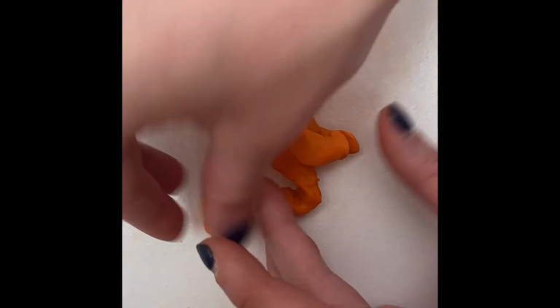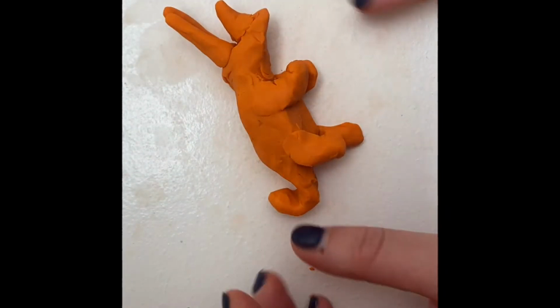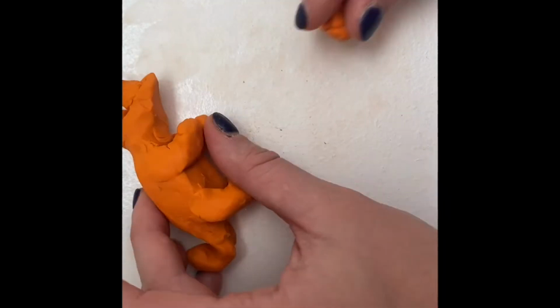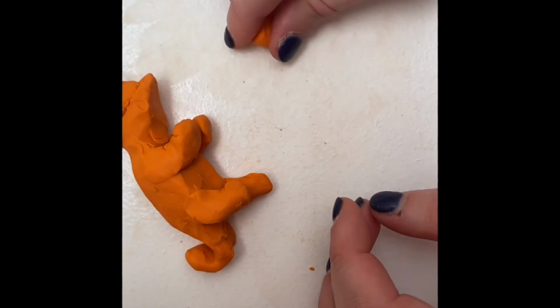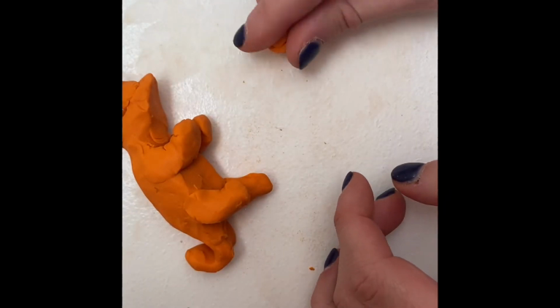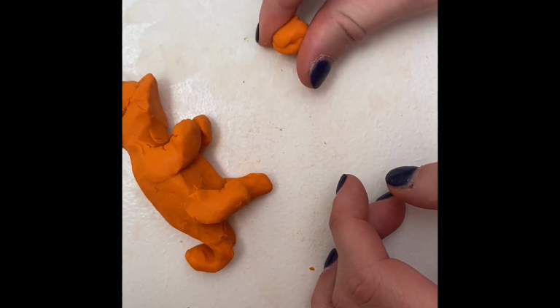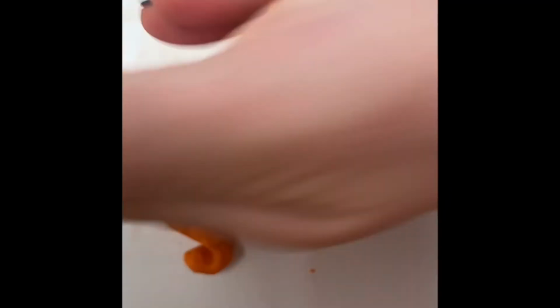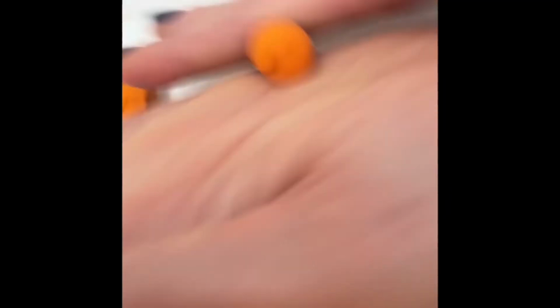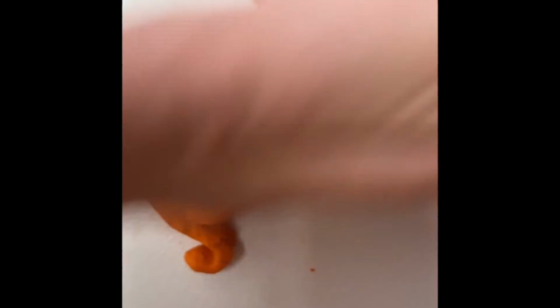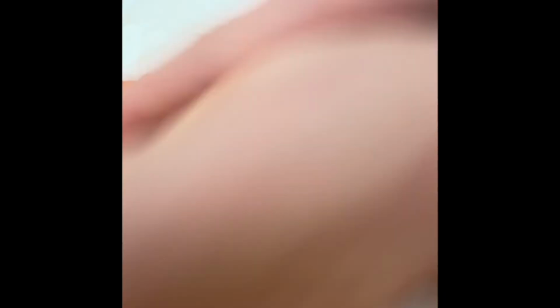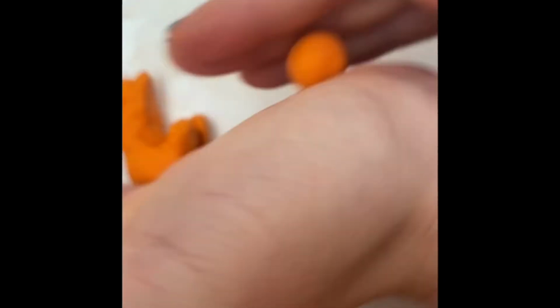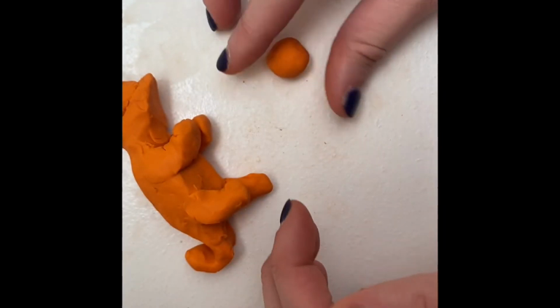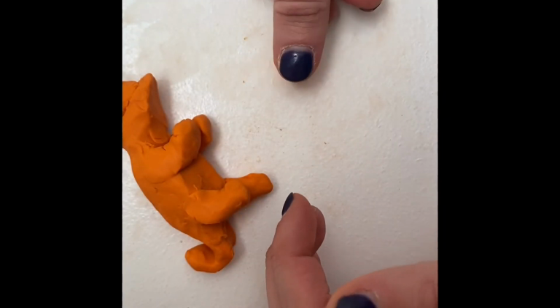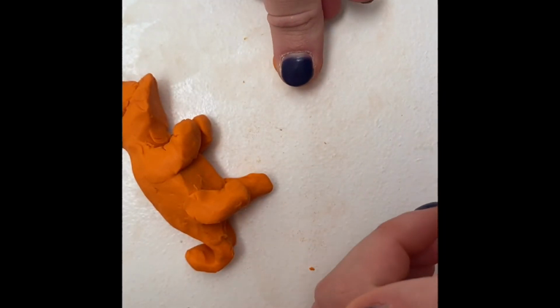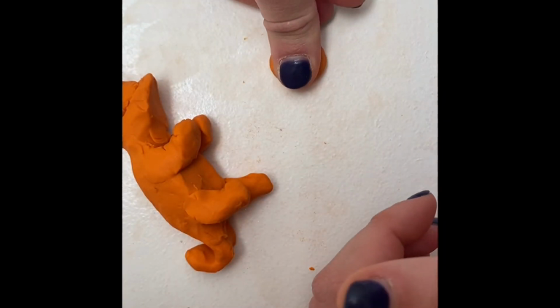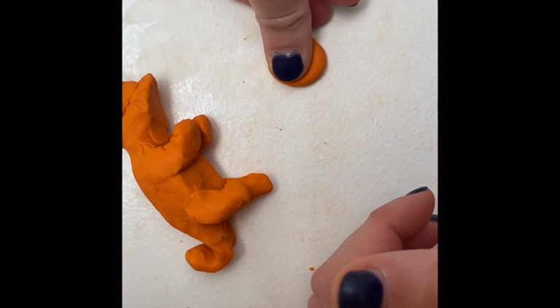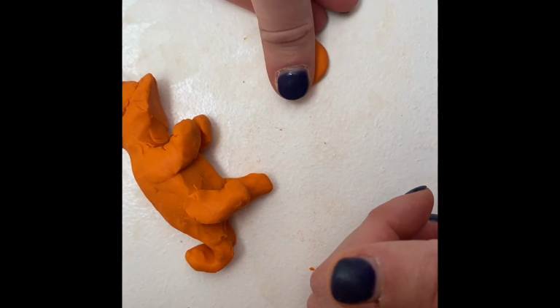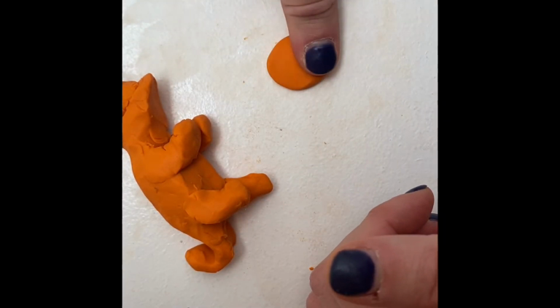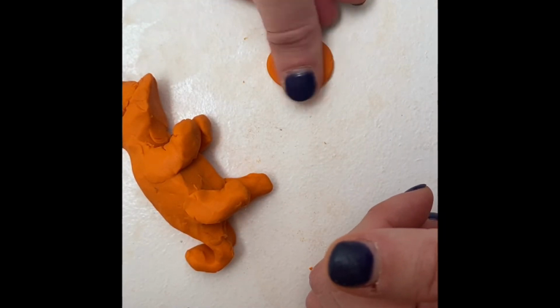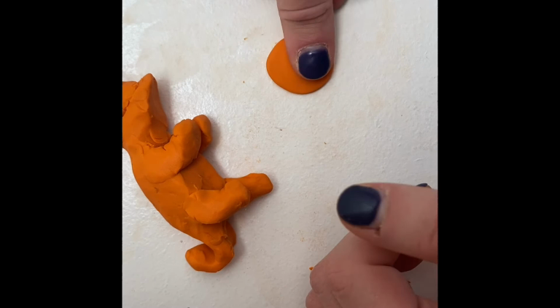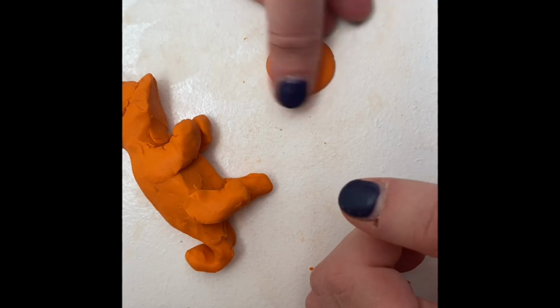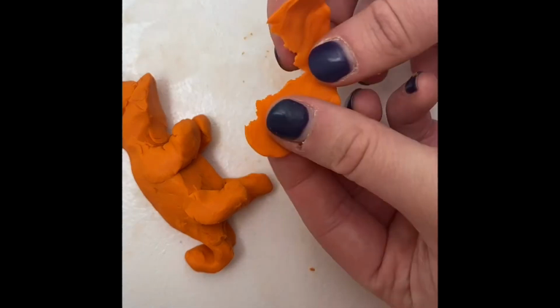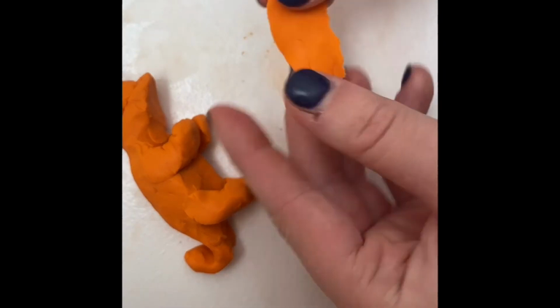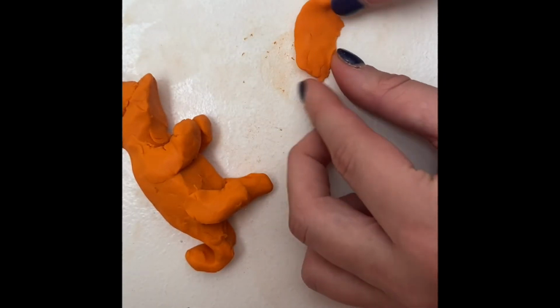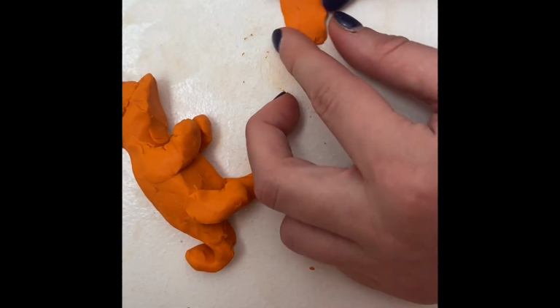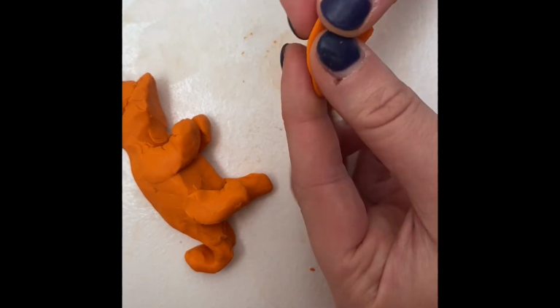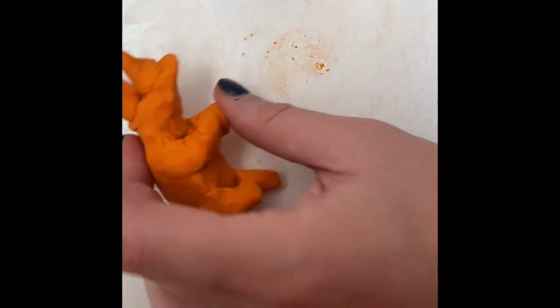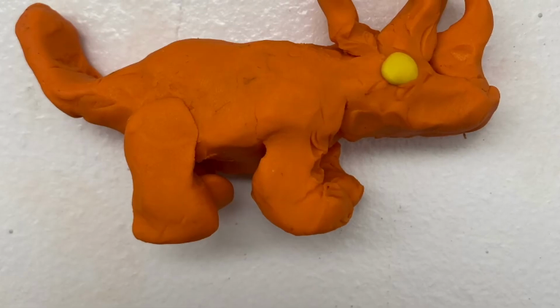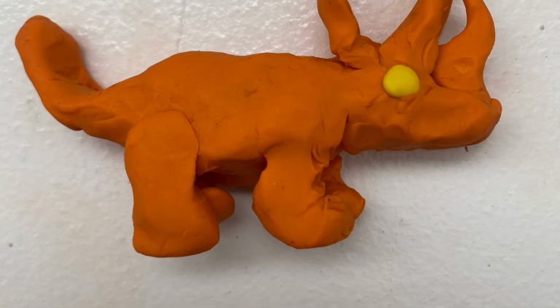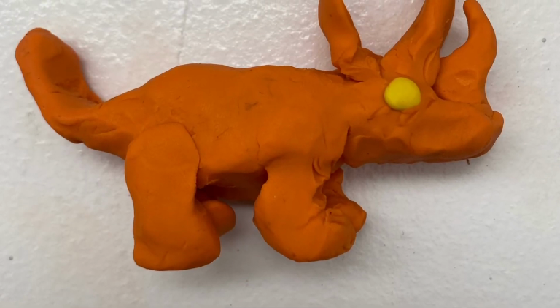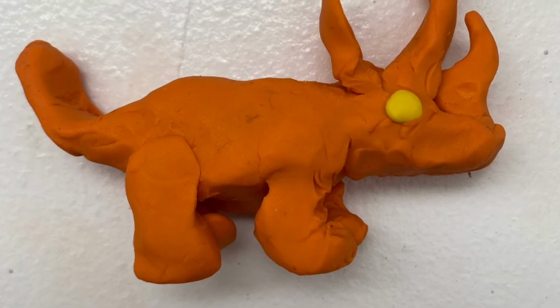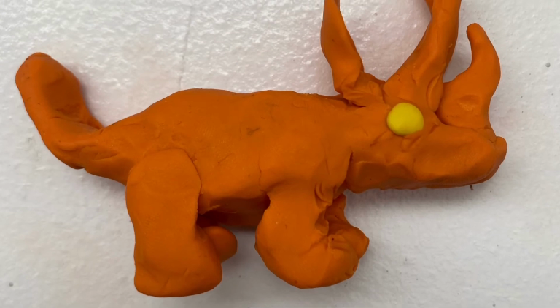The last part to making this dinosaur is adding the frill. To make the frill, start with a circle and flatten it out. Split the circle in half. Take one half and stick it behind the two horns. You should now have your ceratopsian.